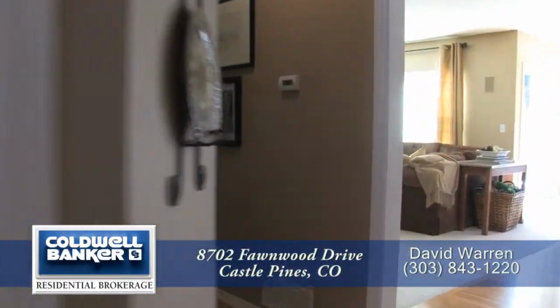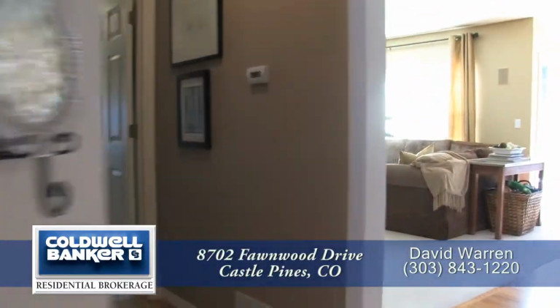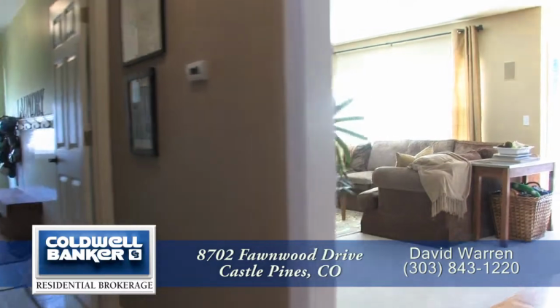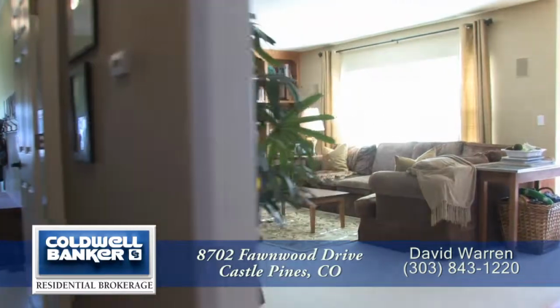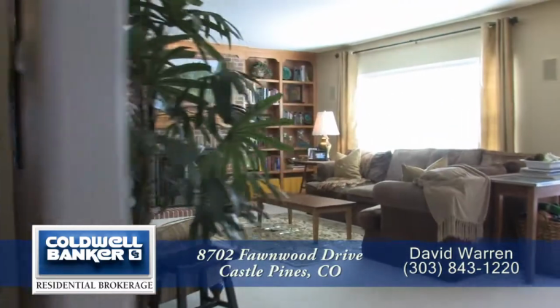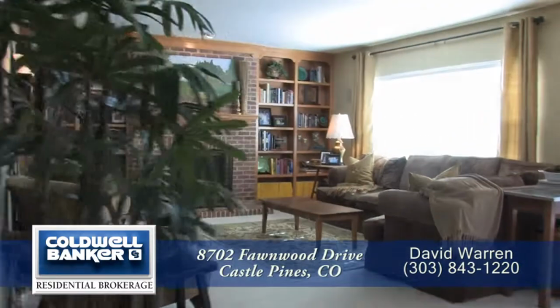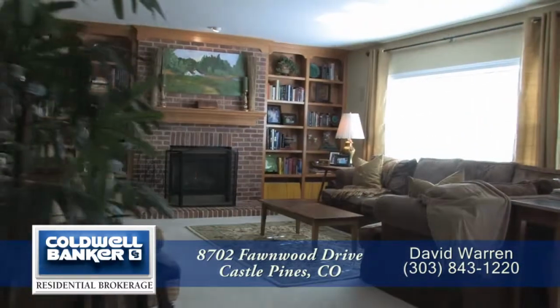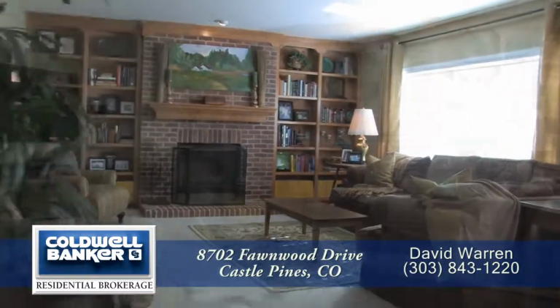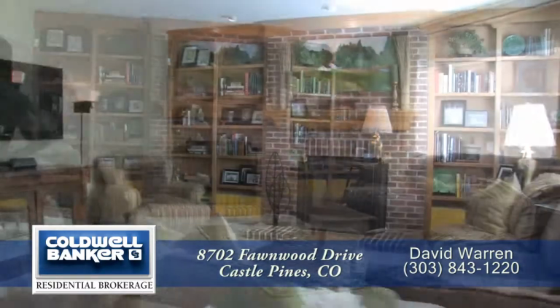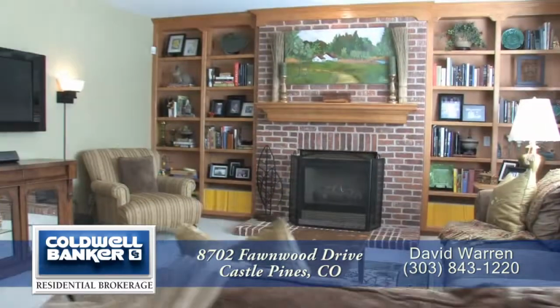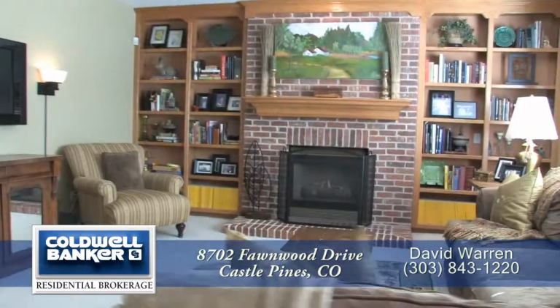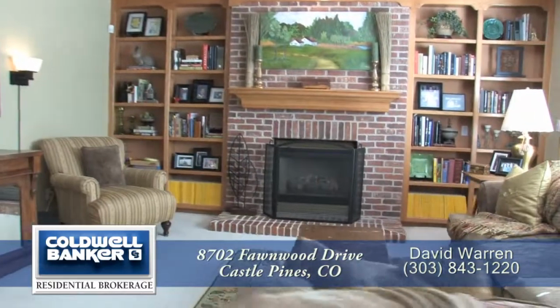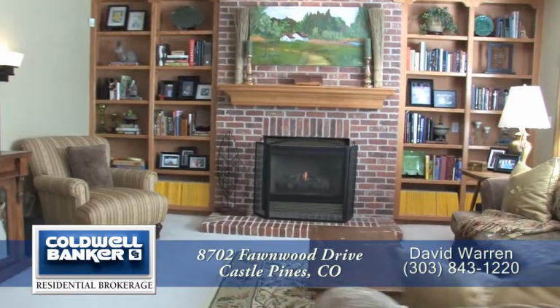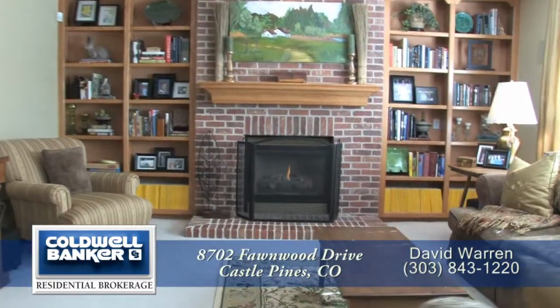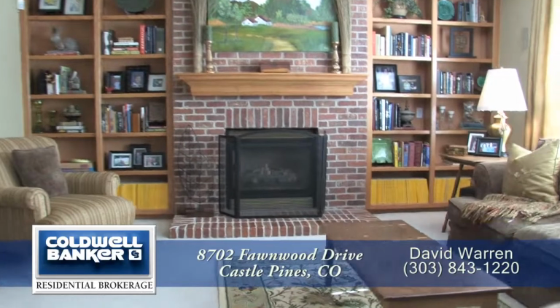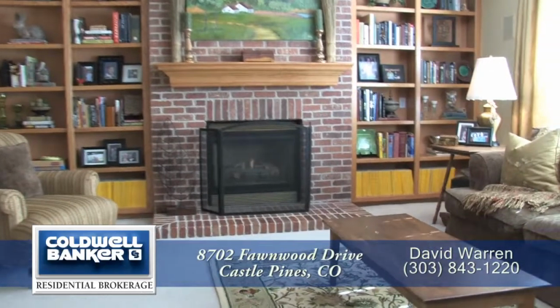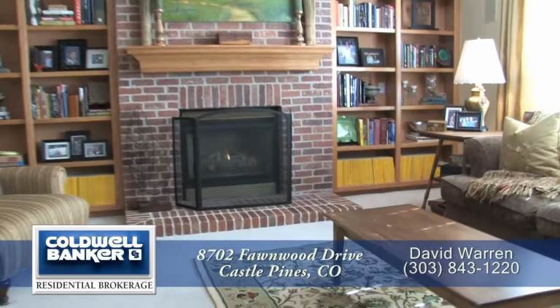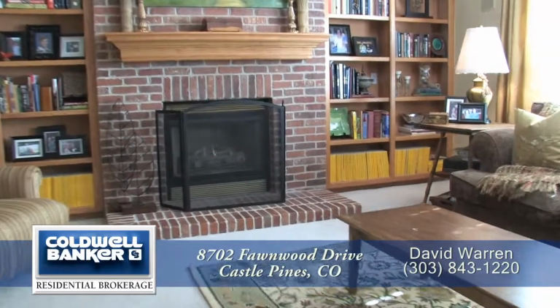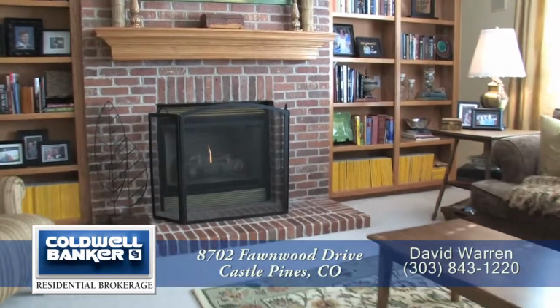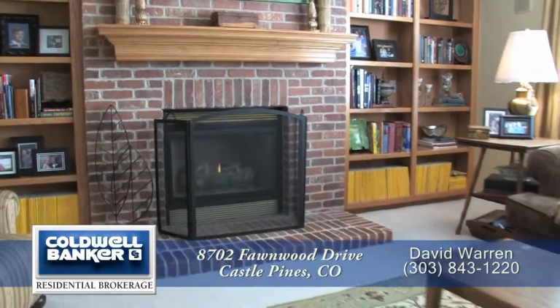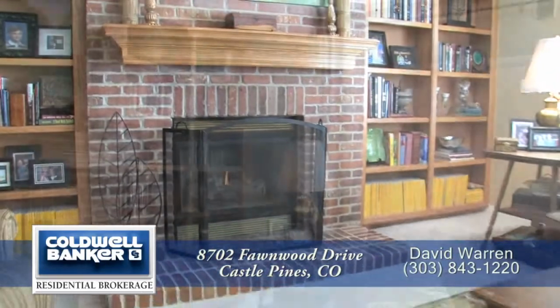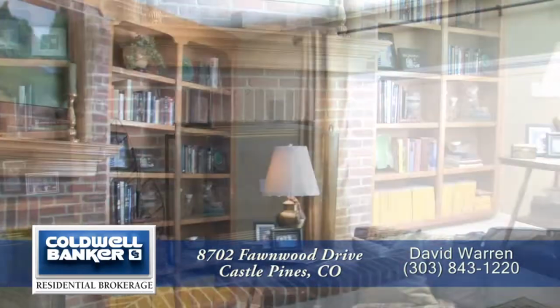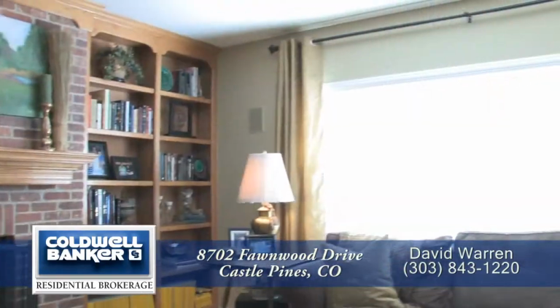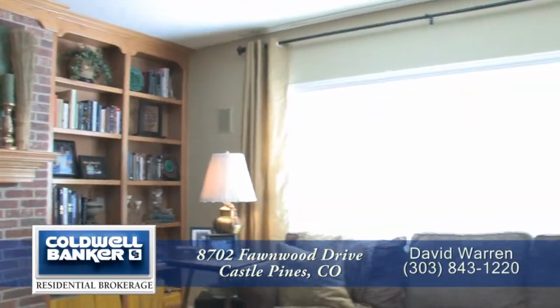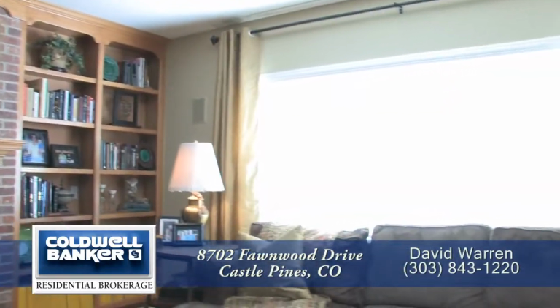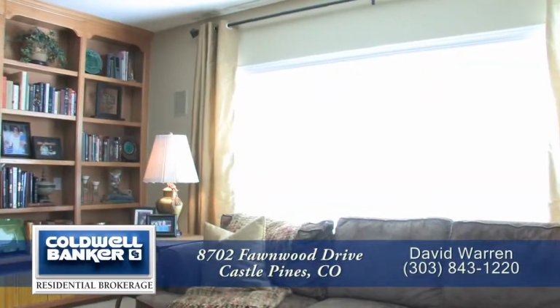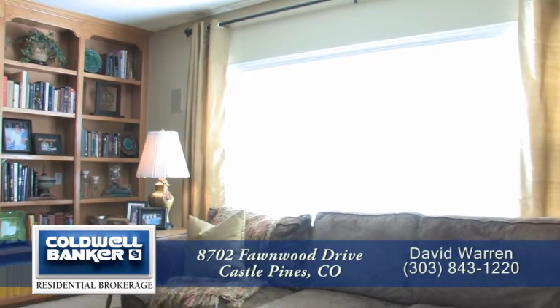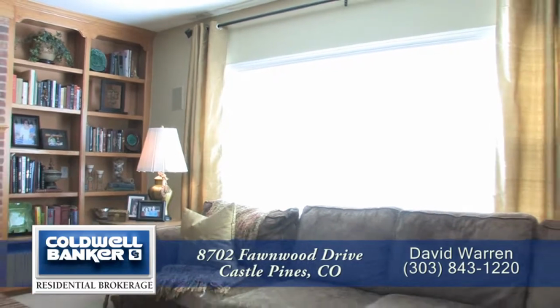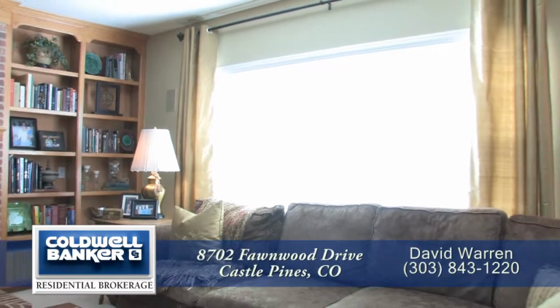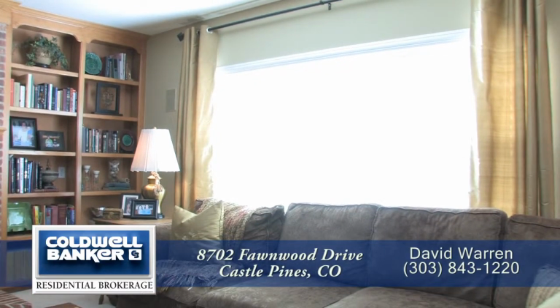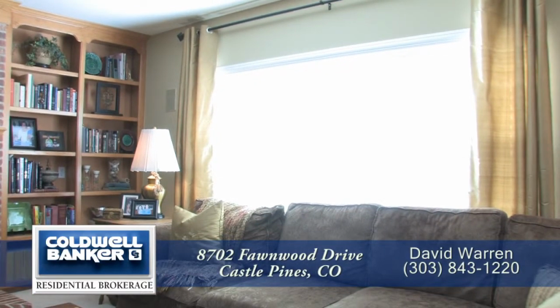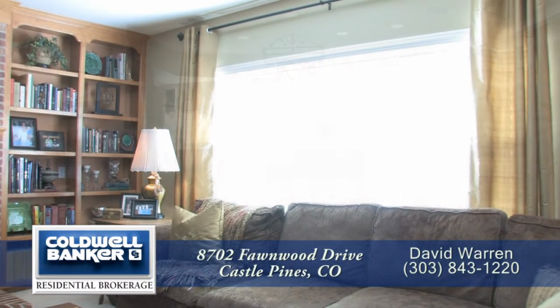The family room also has a gas fireplace. There are 8-foot ceilings throughout this entire home, making it feel spacious and airy. There is also a large southern-facing window to bring in lots of natural light.